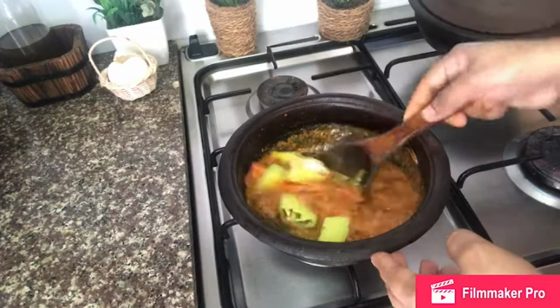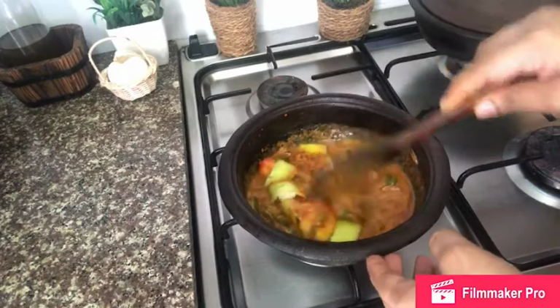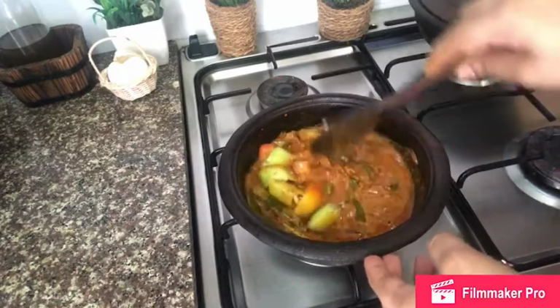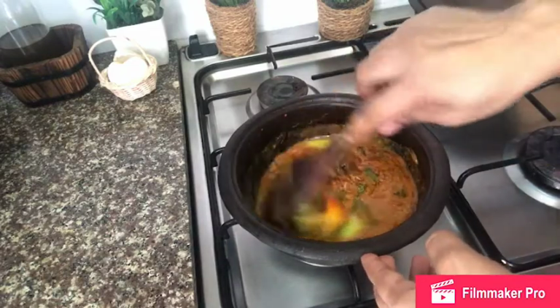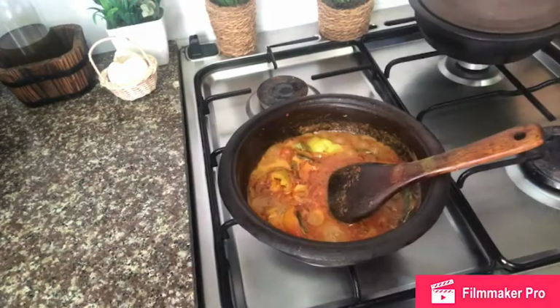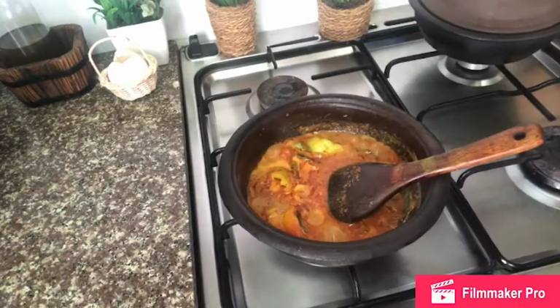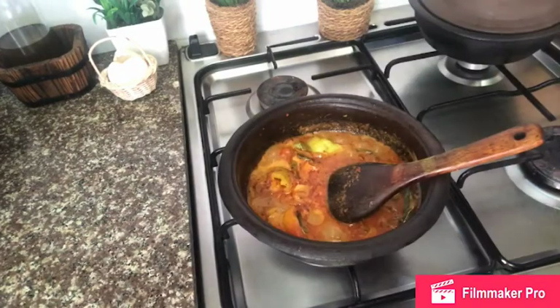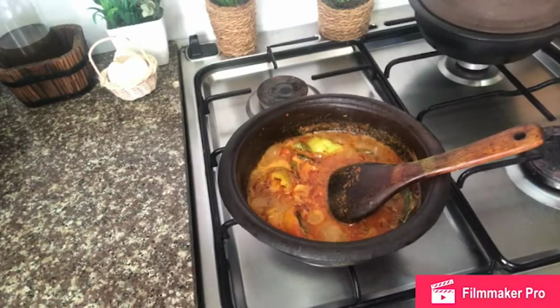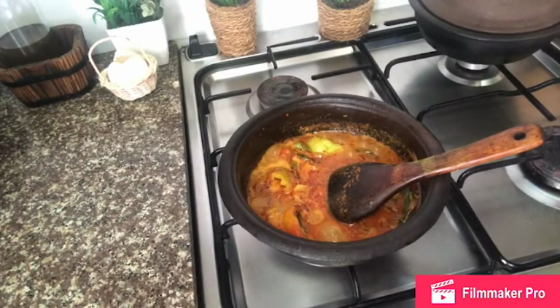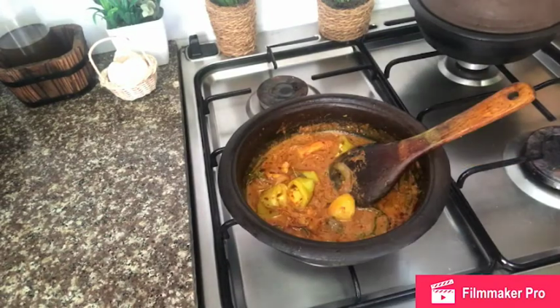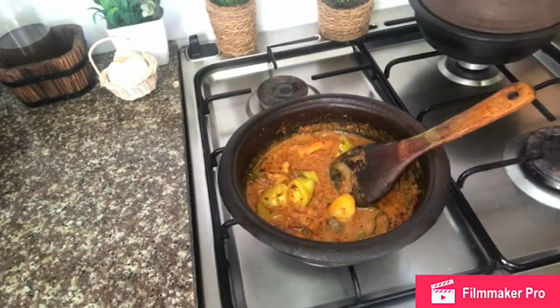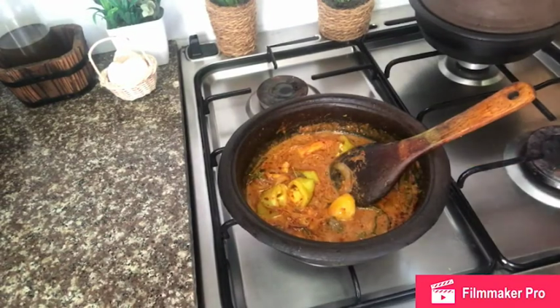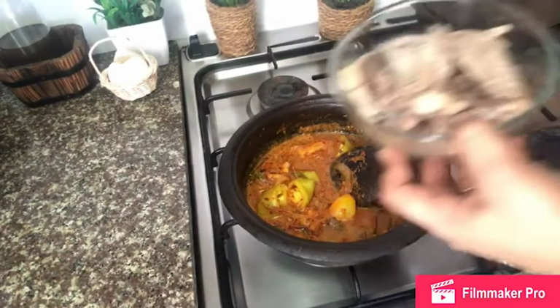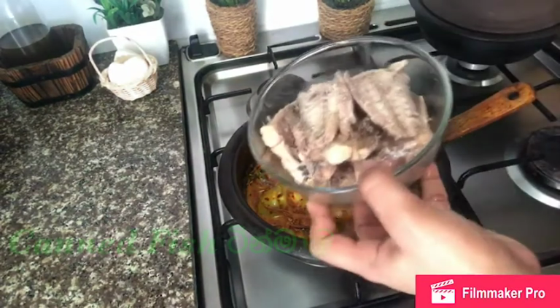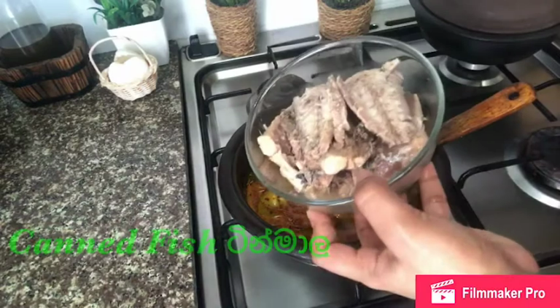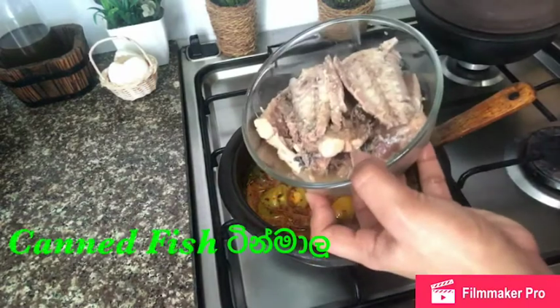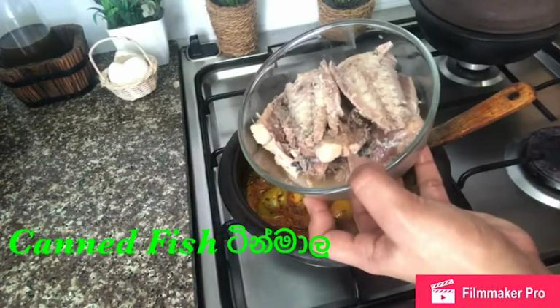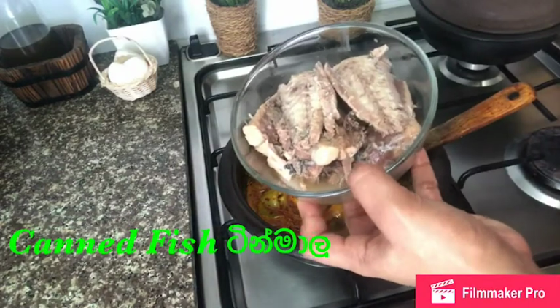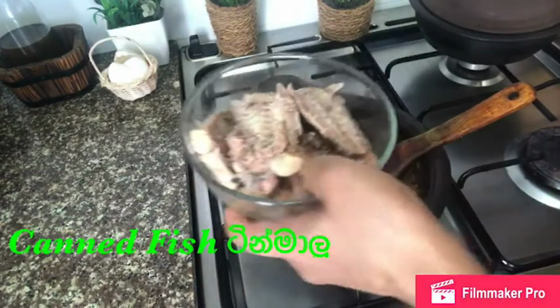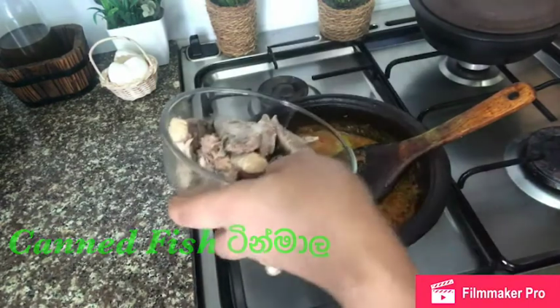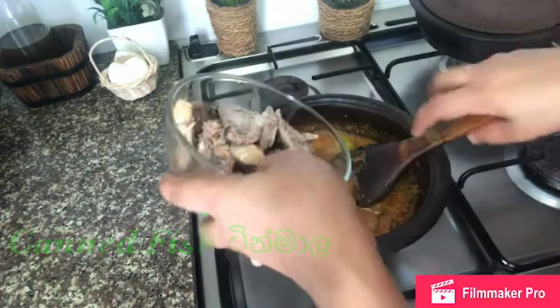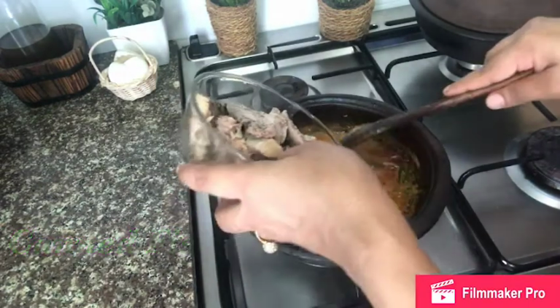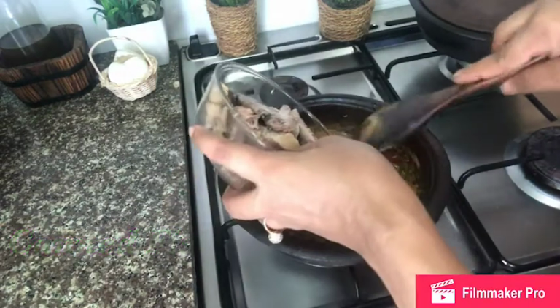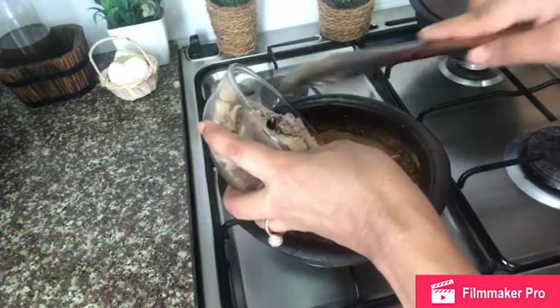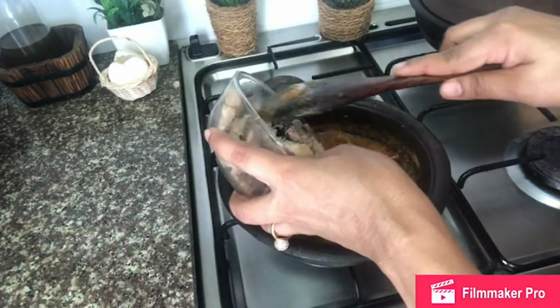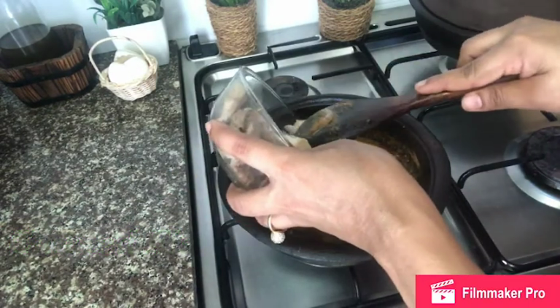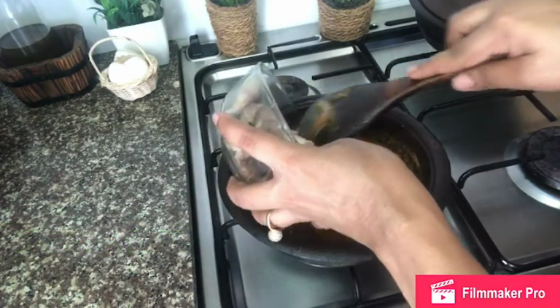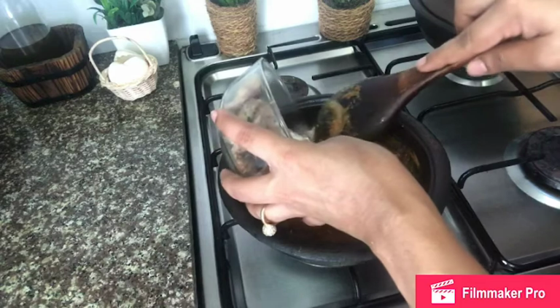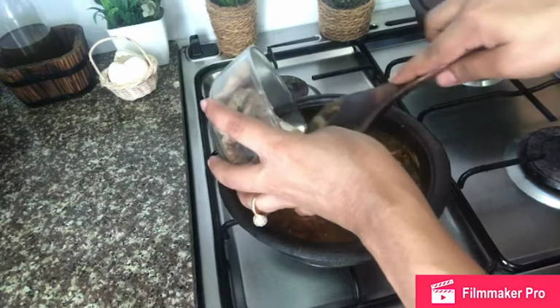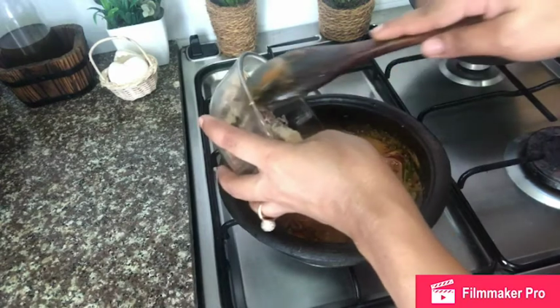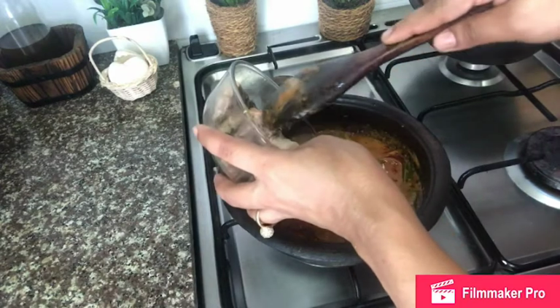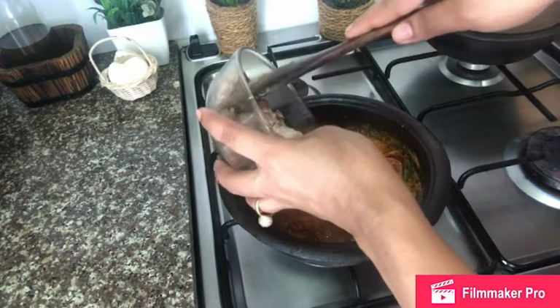We have to fix the lid before we are going to repeat the consequences. This is the last step.